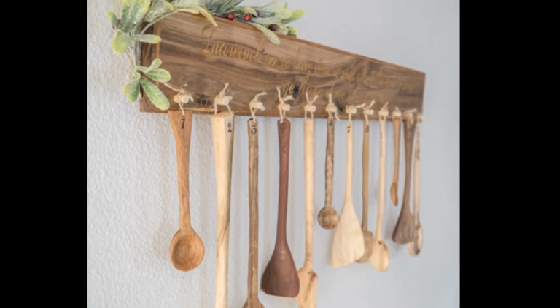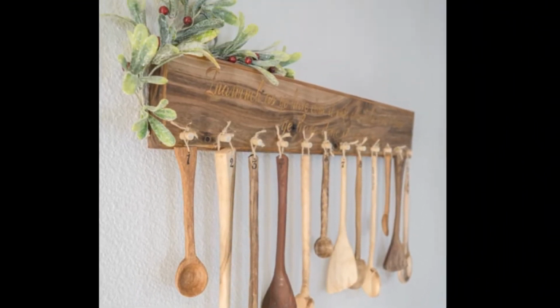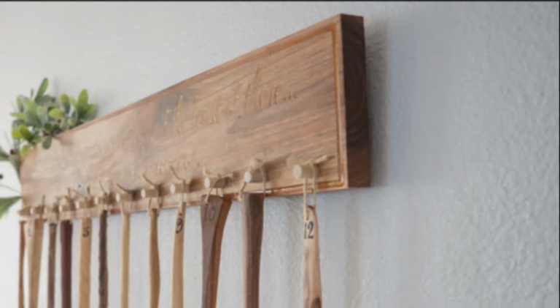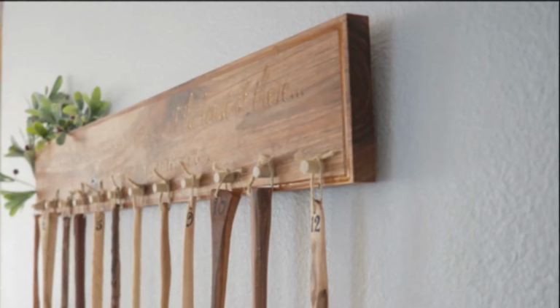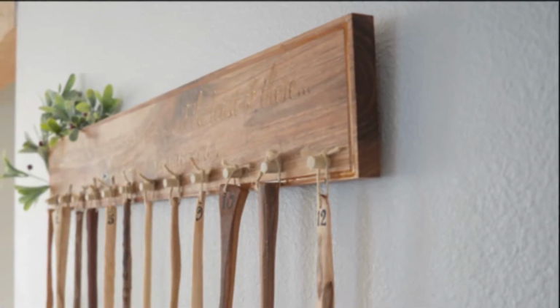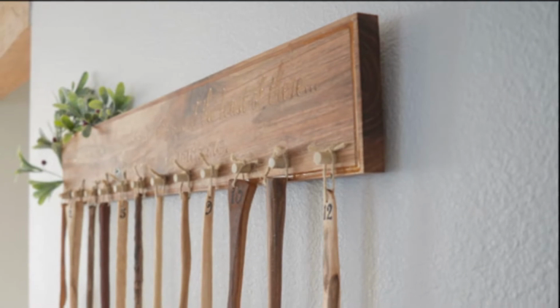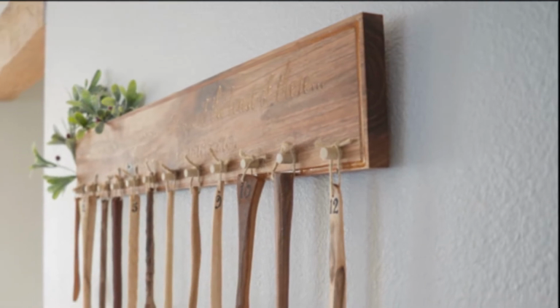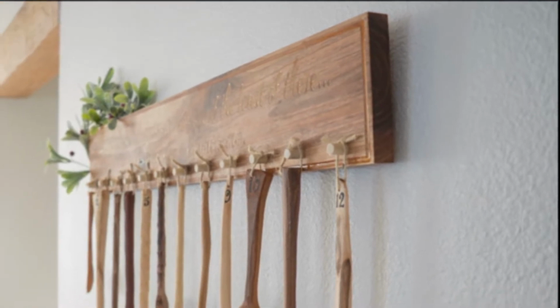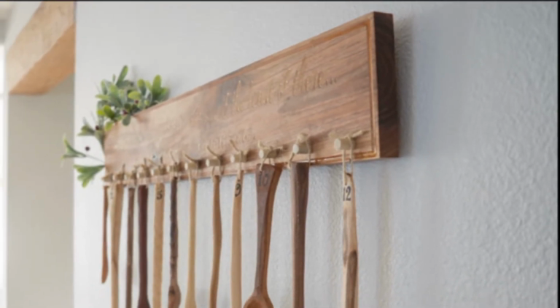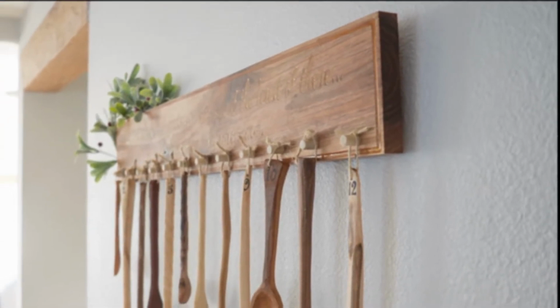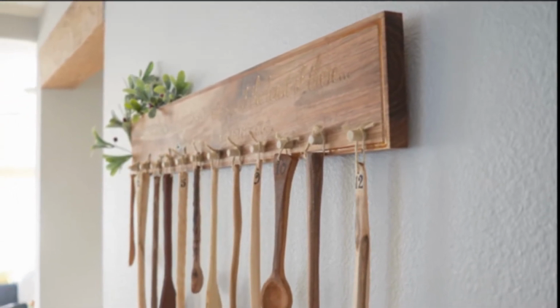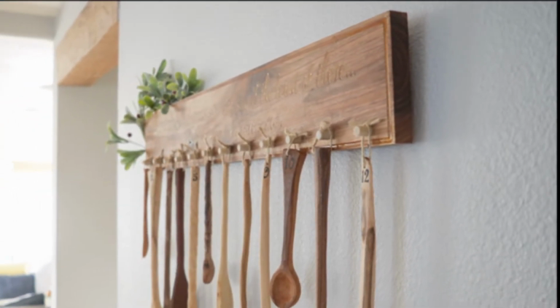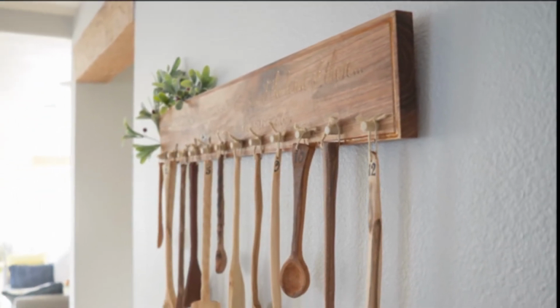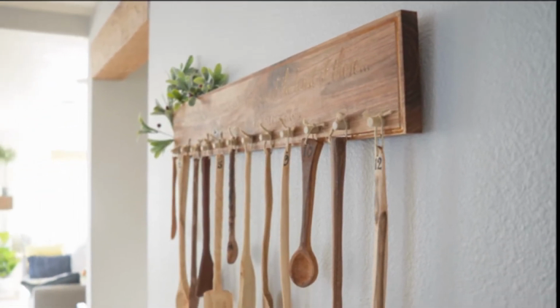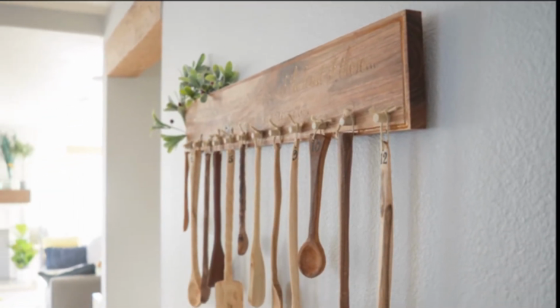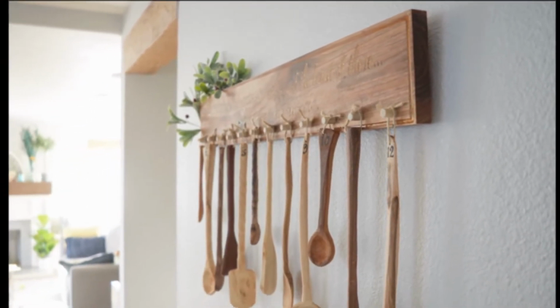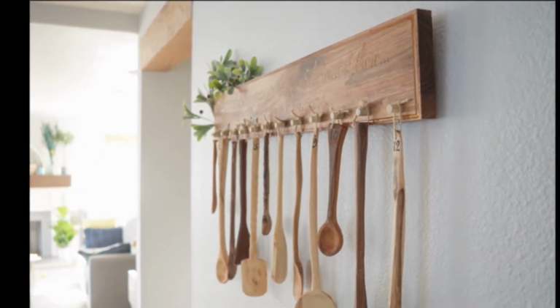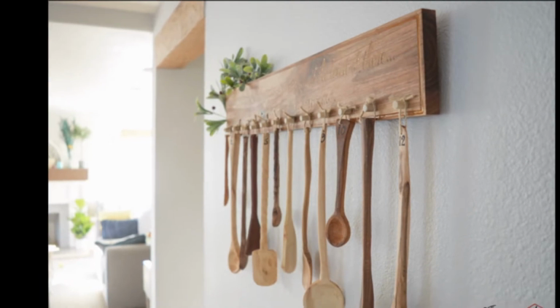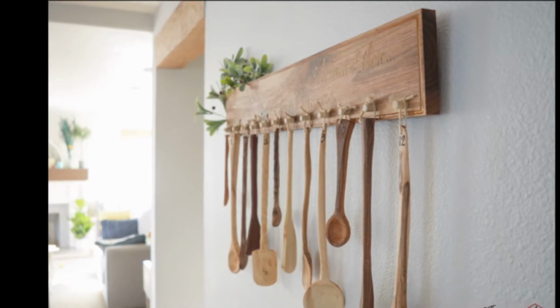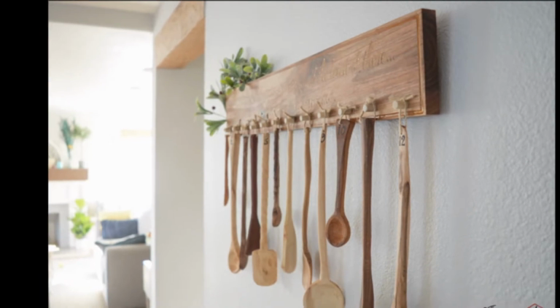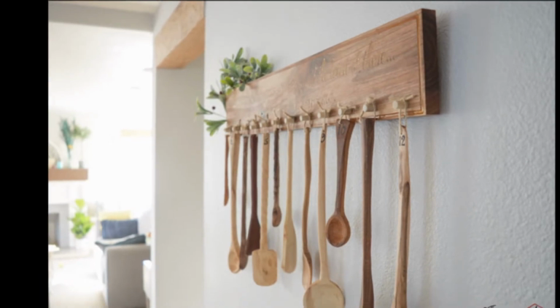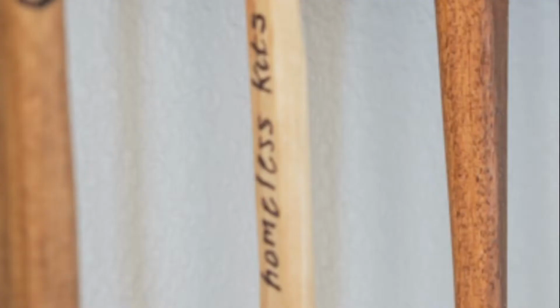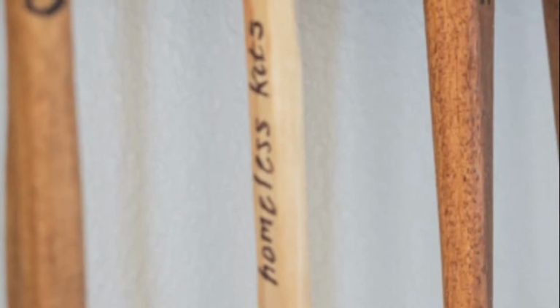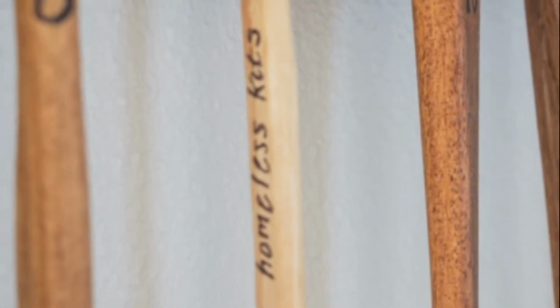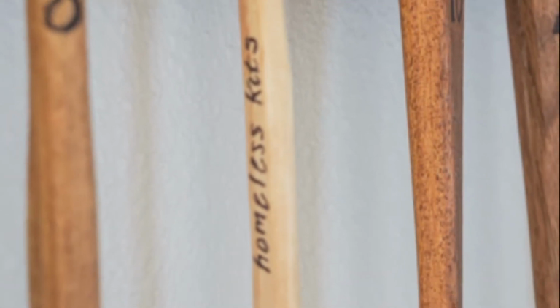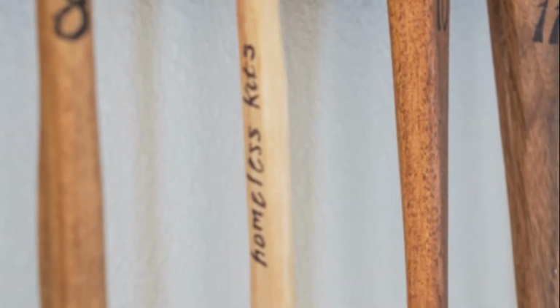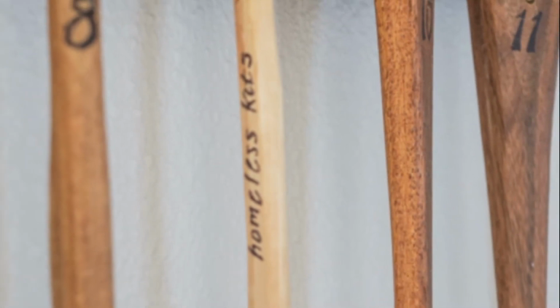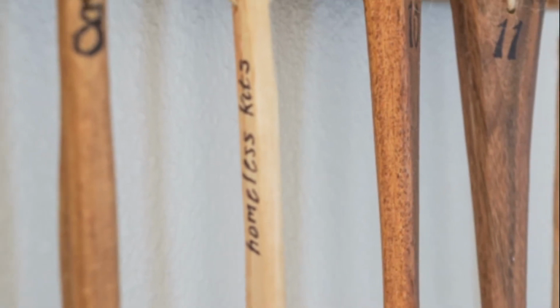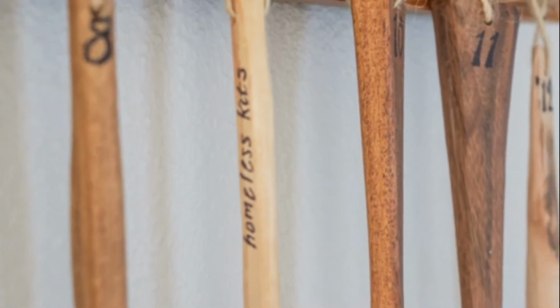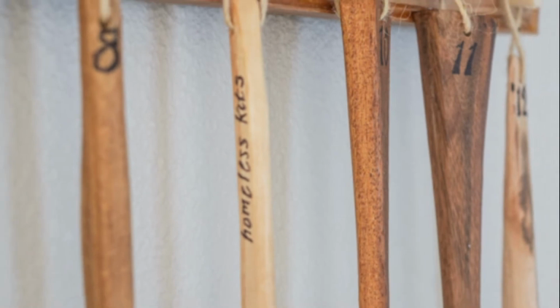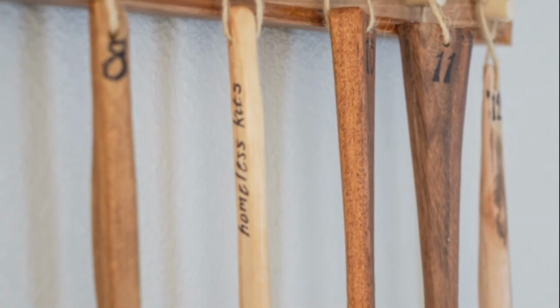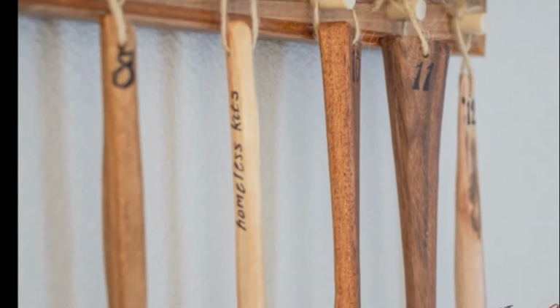Why spoons? The spoon is an excellent symbol for service. And what I love about these wooden spoons is that they are simple, they are unique, and they're humble. These ideas are not huge and they're not expensive. They're small ways to make a difference.